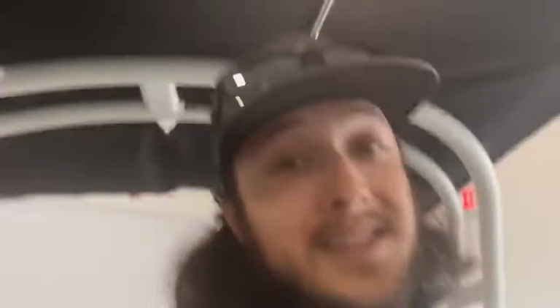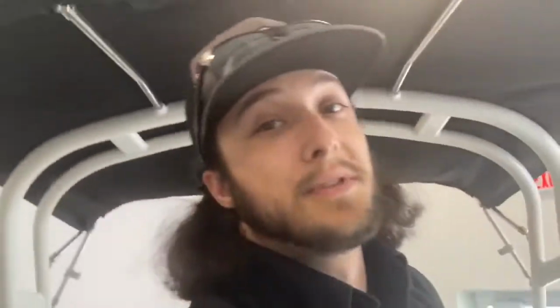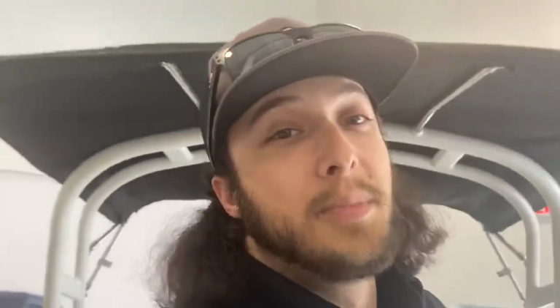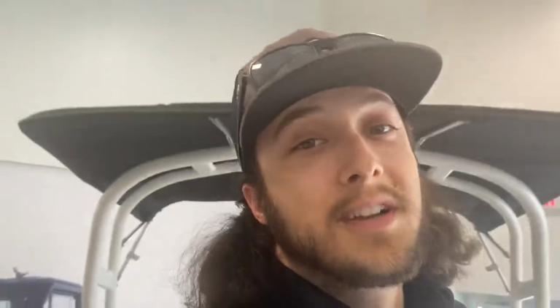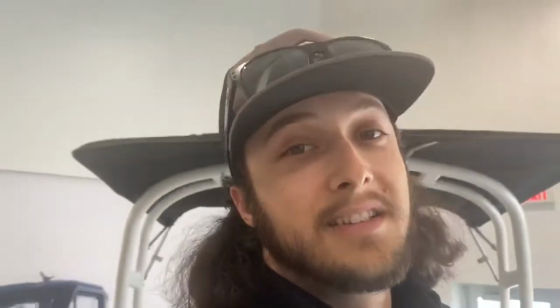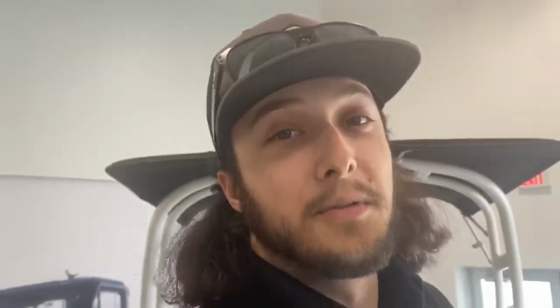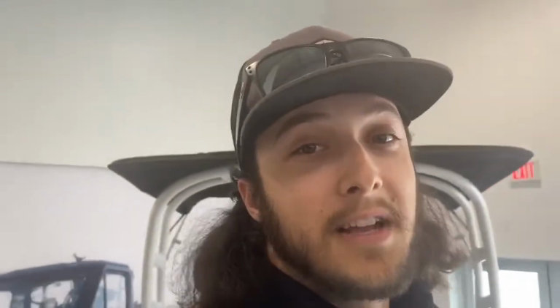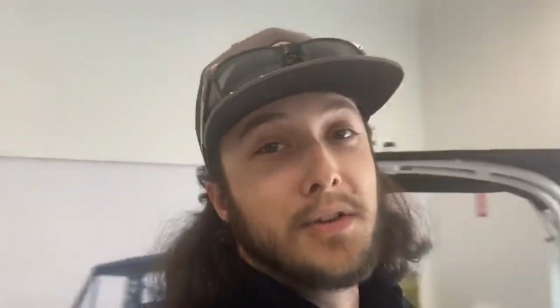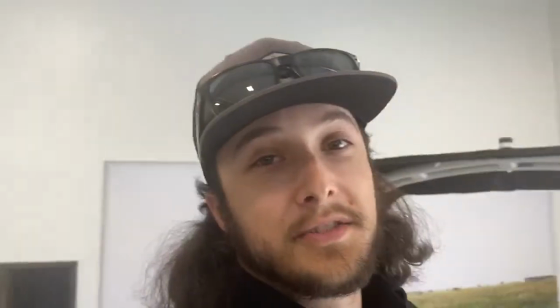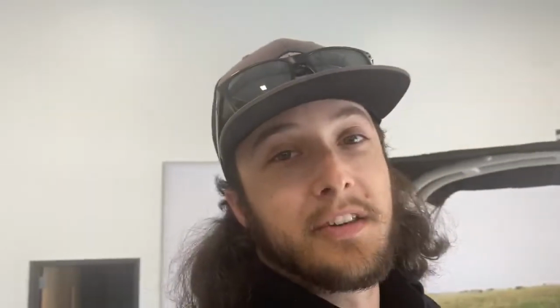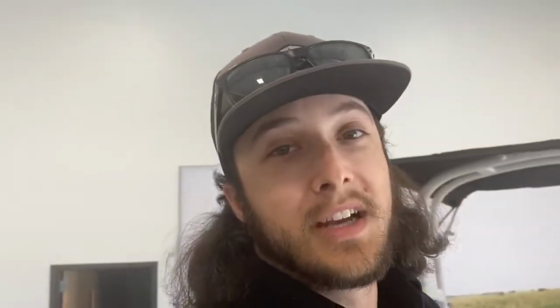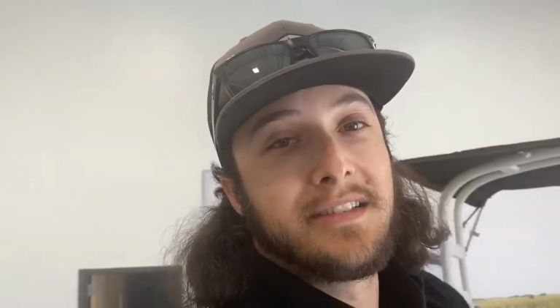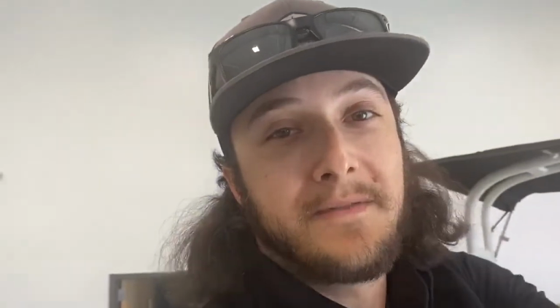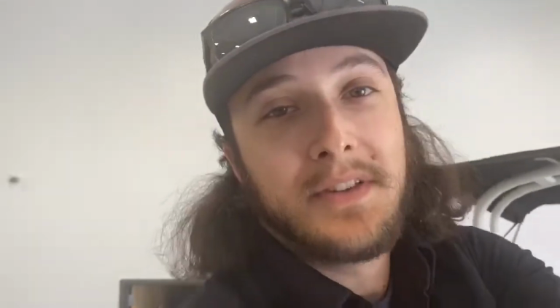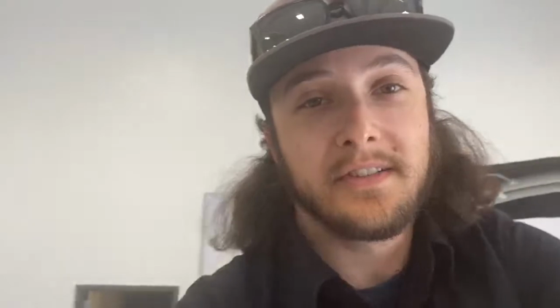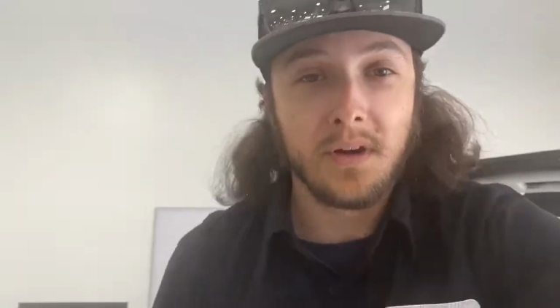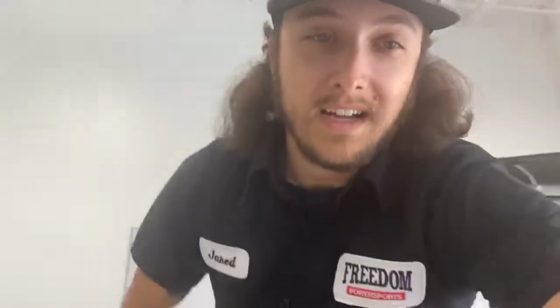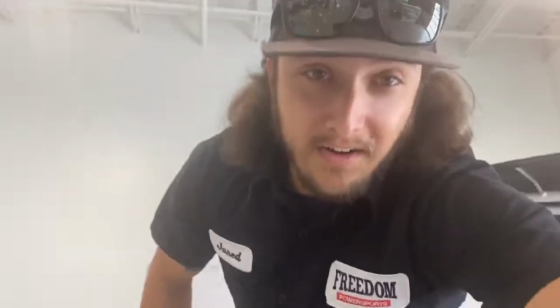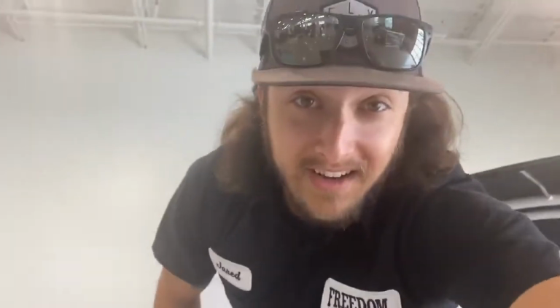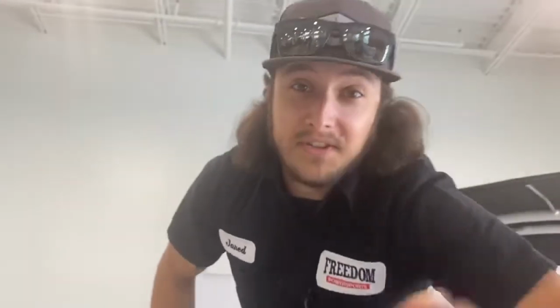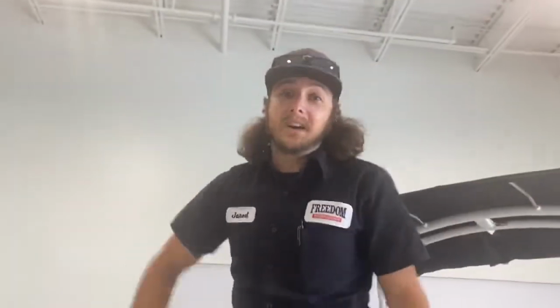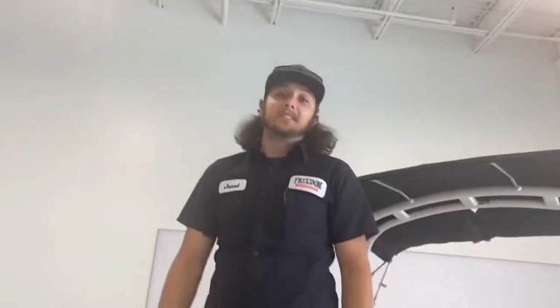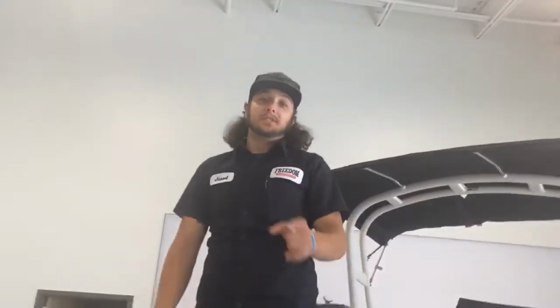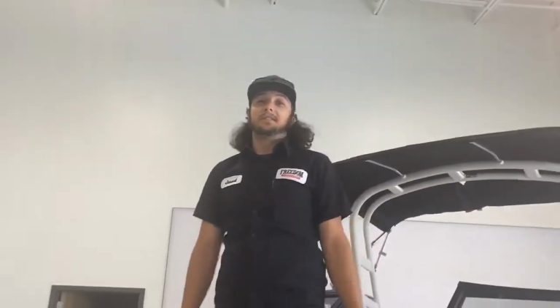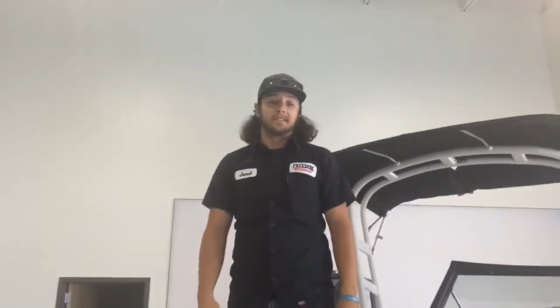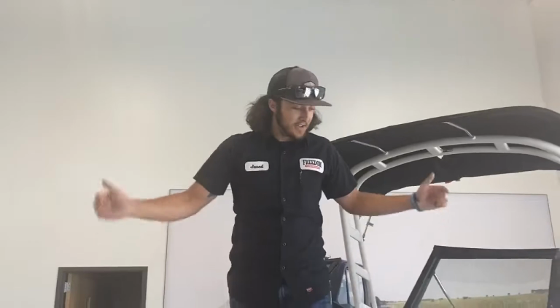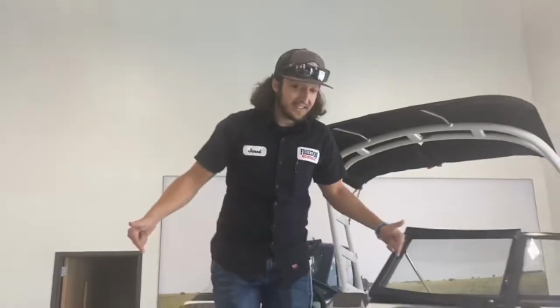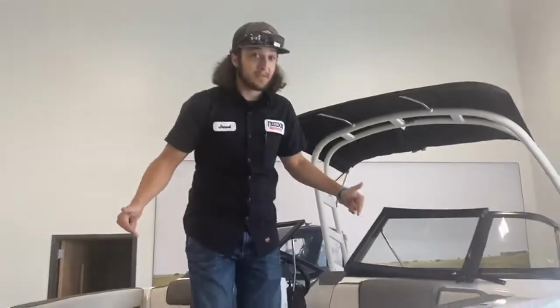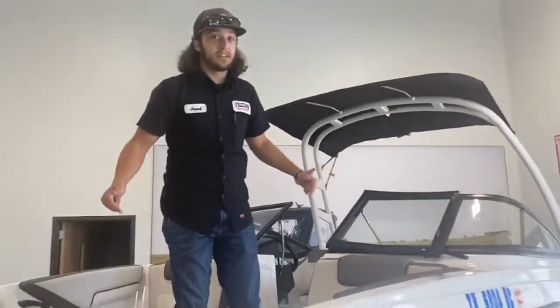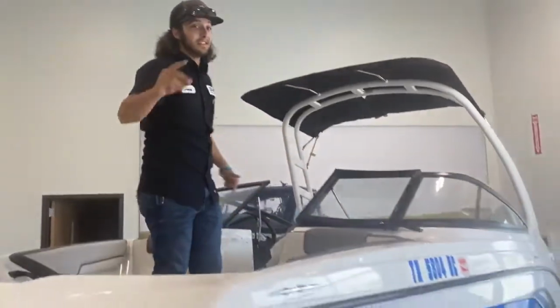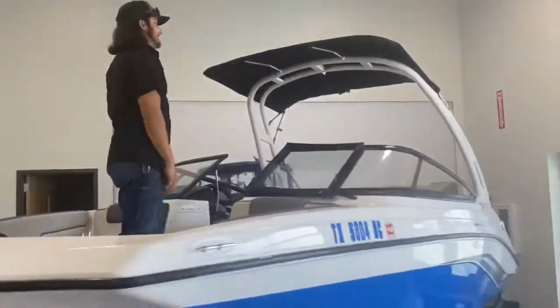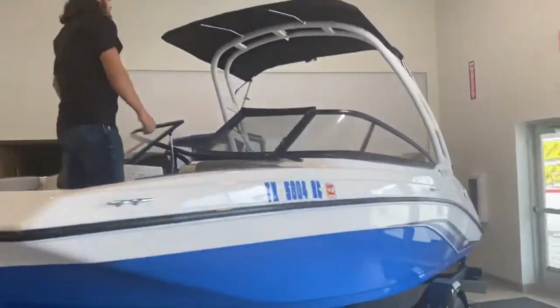Definitely a really nice boat. You want to come check this out — we're at 3850 North Central Expressway in McKinney, Texas, 75071. Our number is 972-562-2077. Come check this thing out before it's gone.